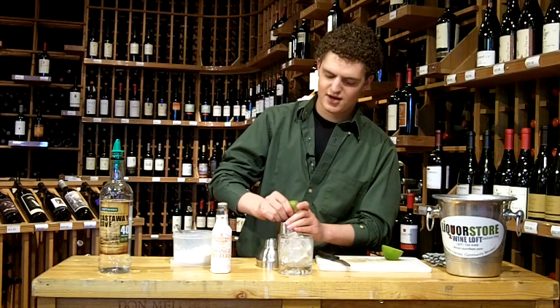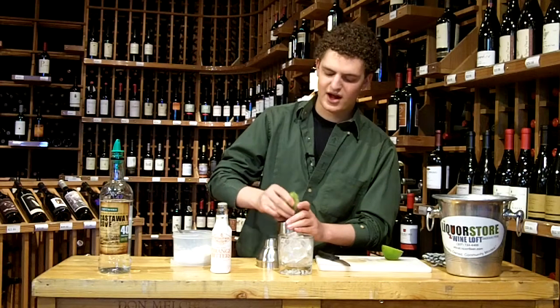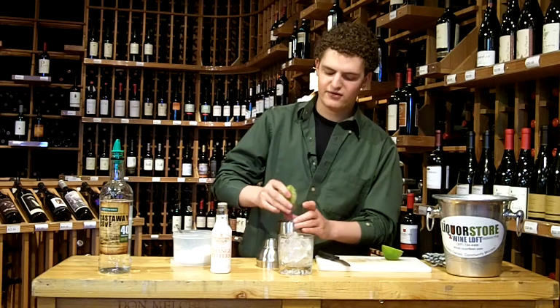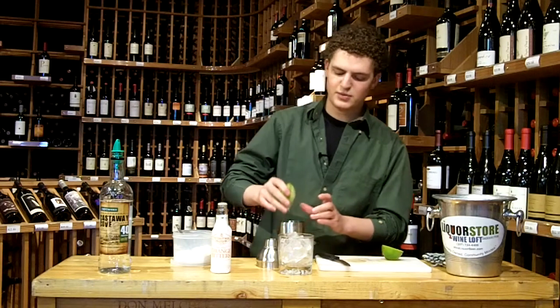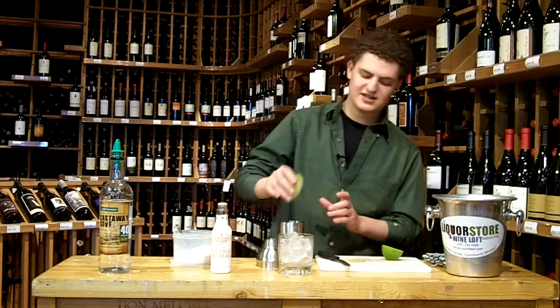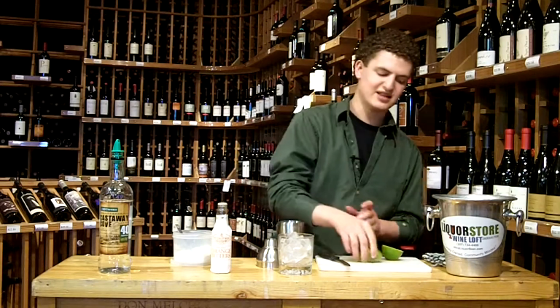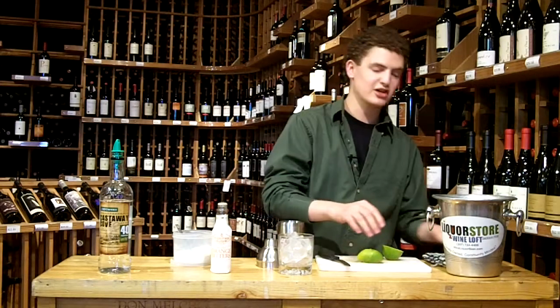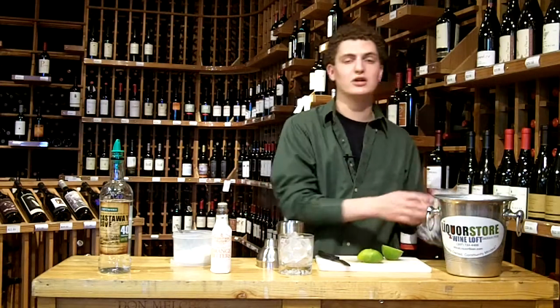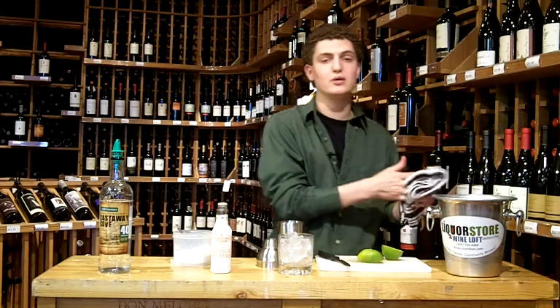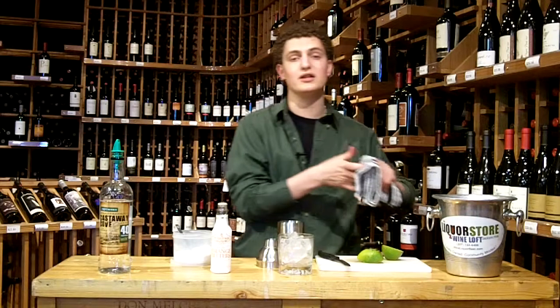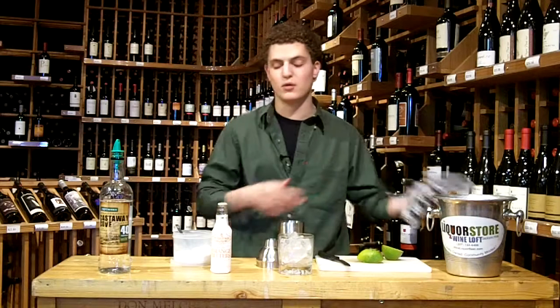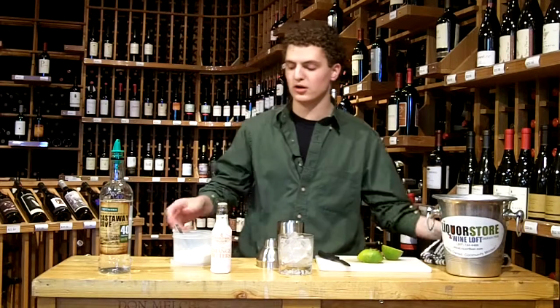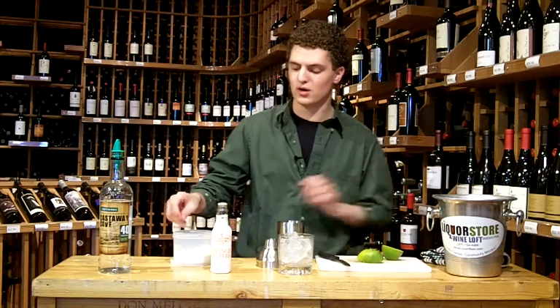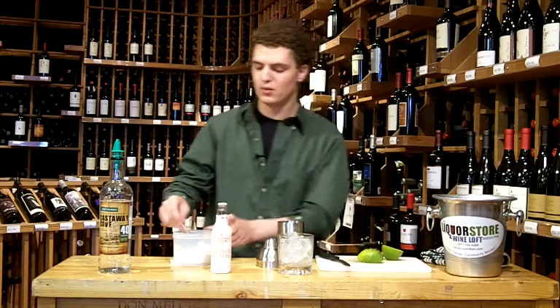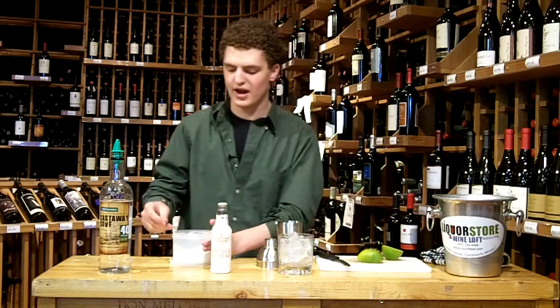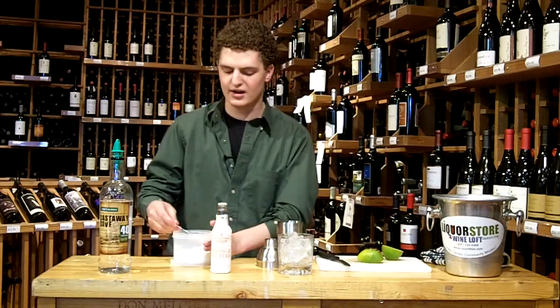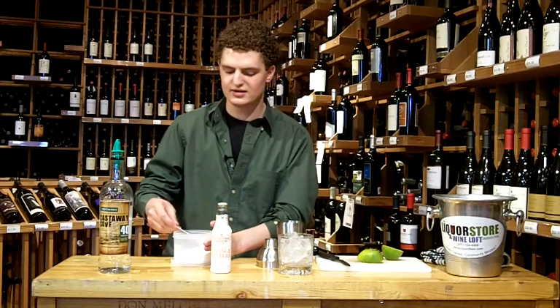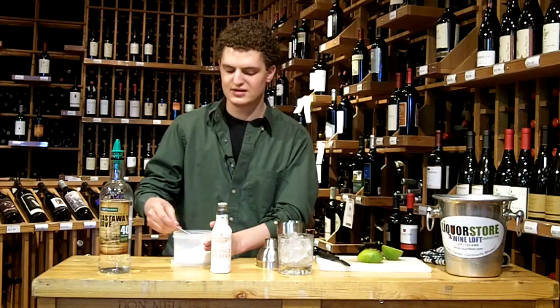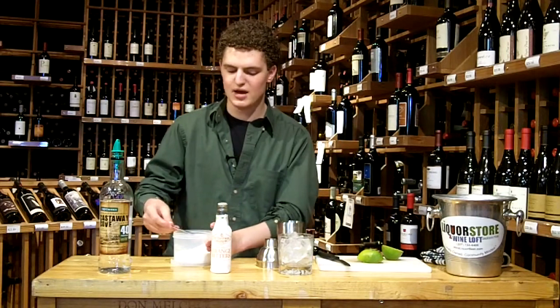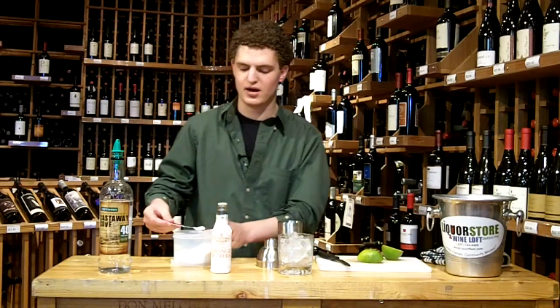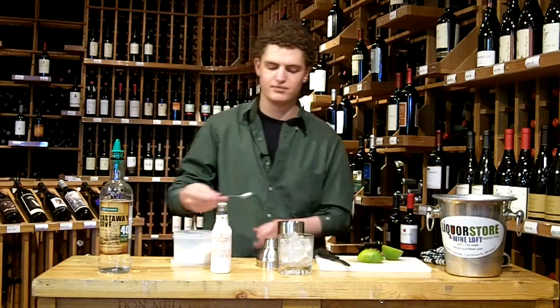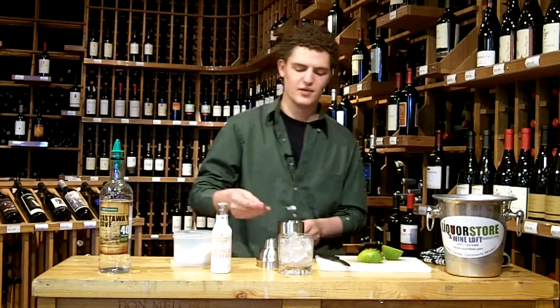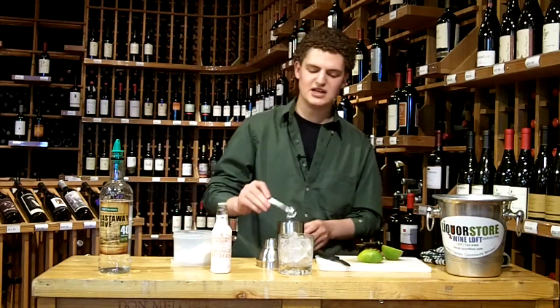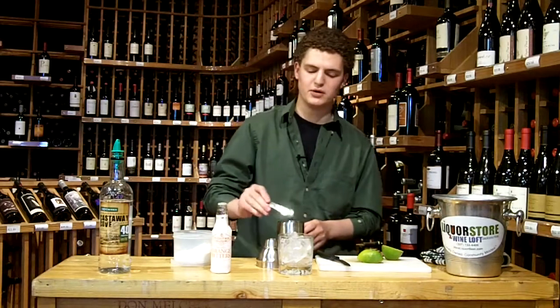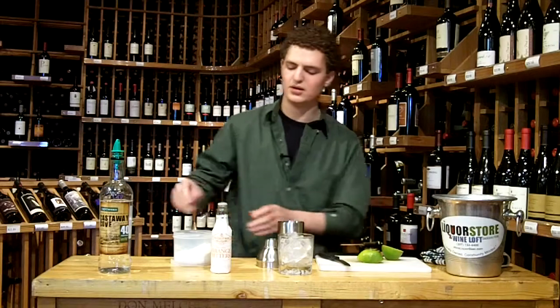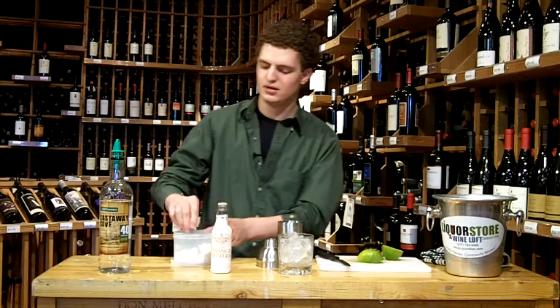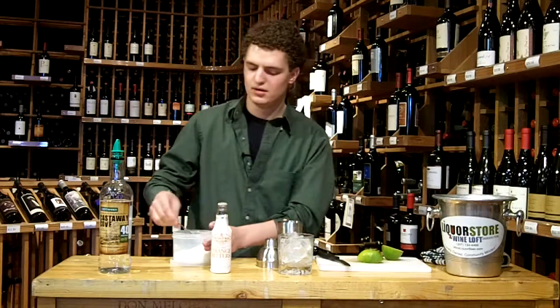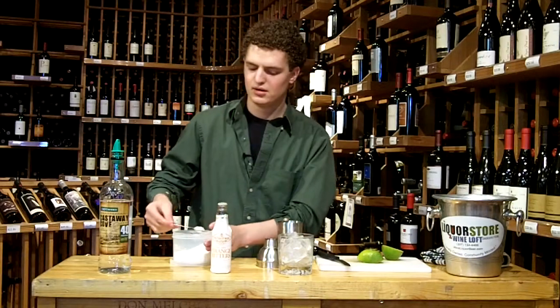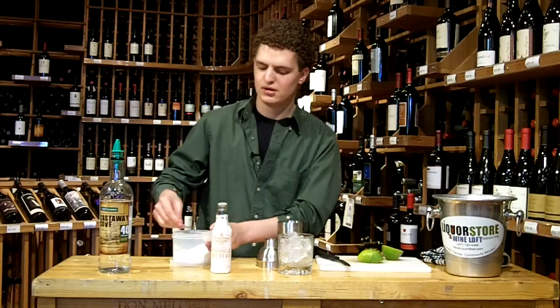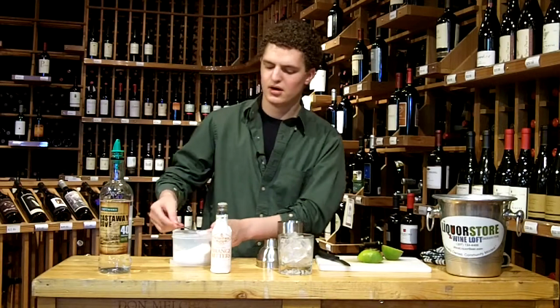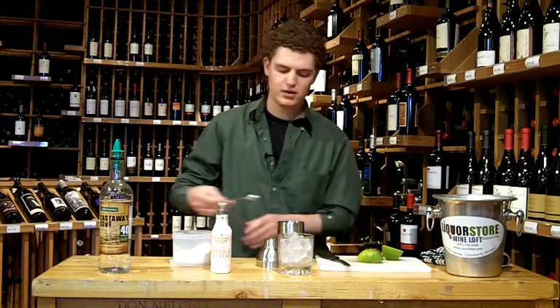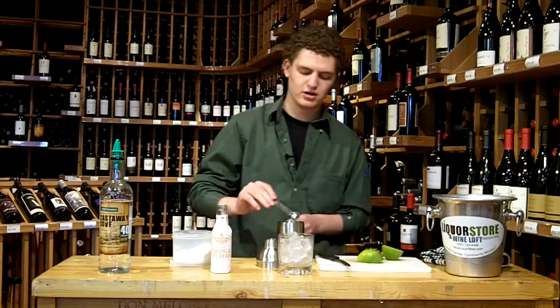What I found from experience is that this is actually really good with a little bit more sugar, so what we're going to add is a teaspoon of powdered sugar.